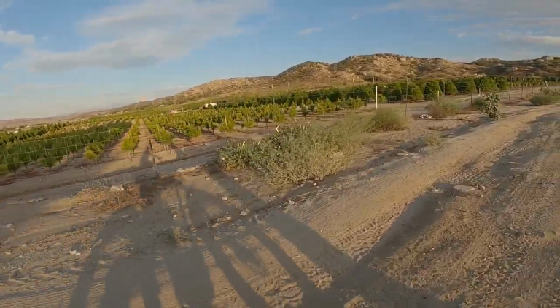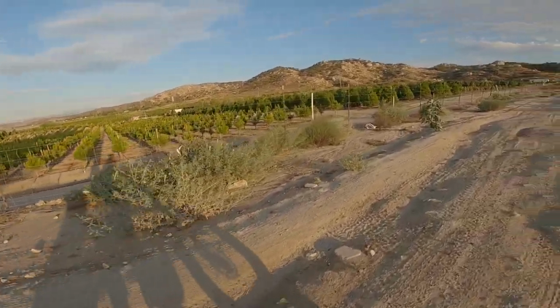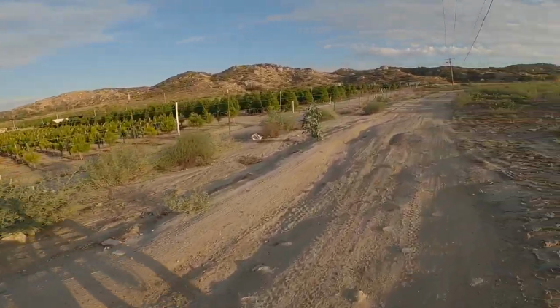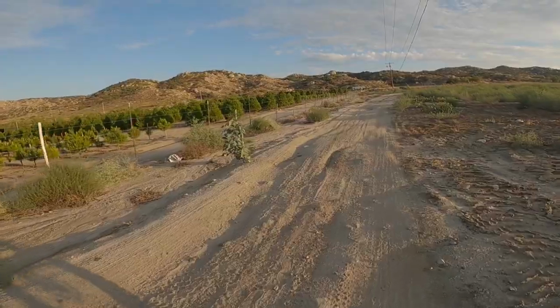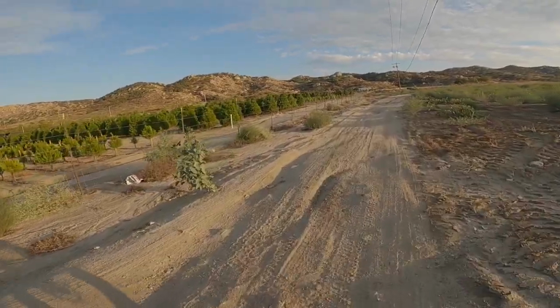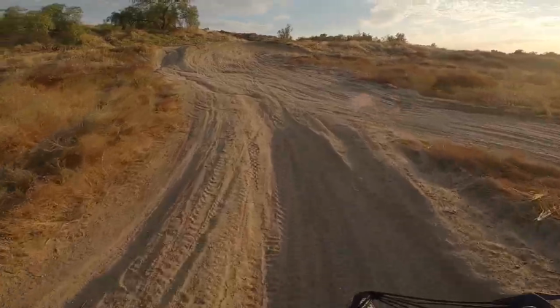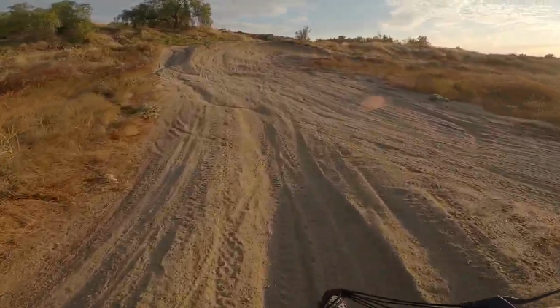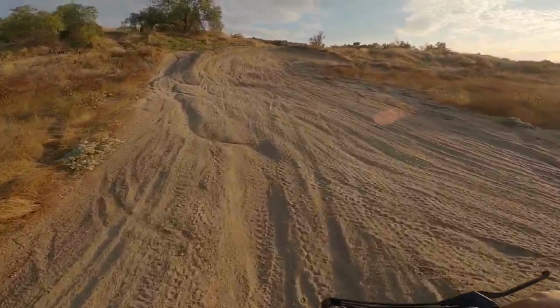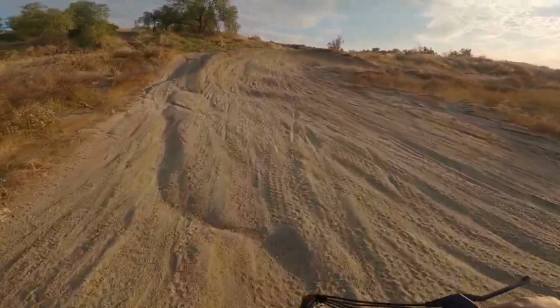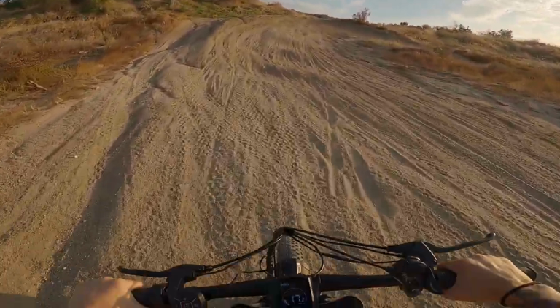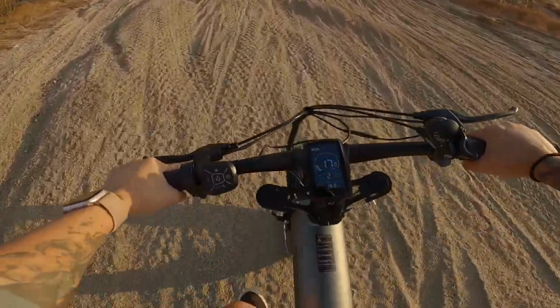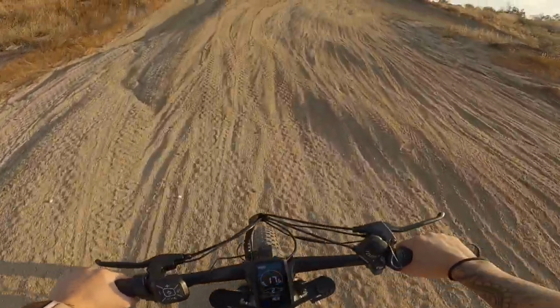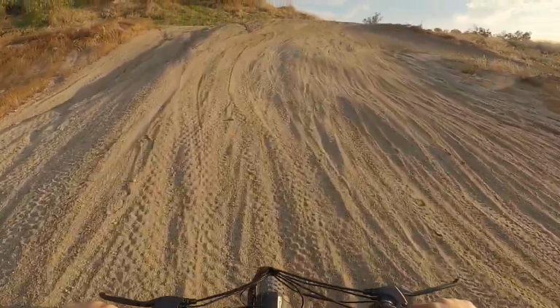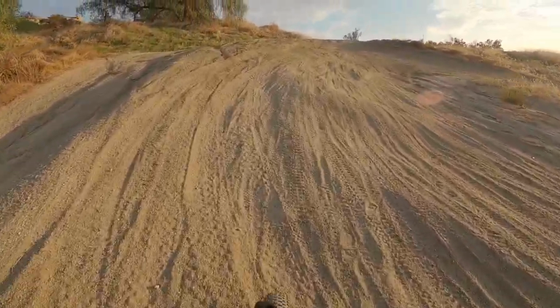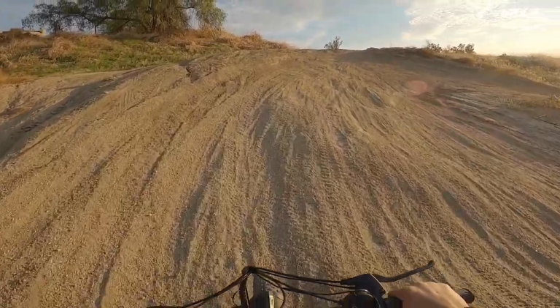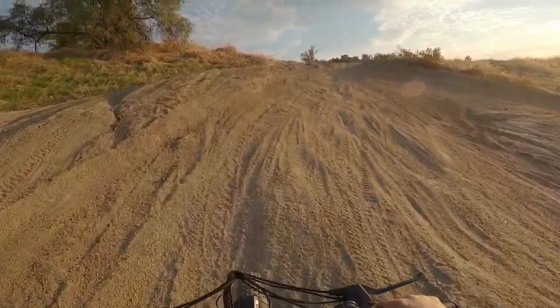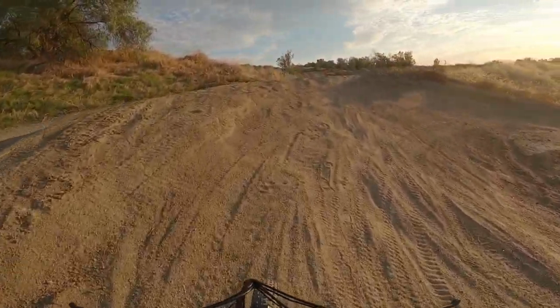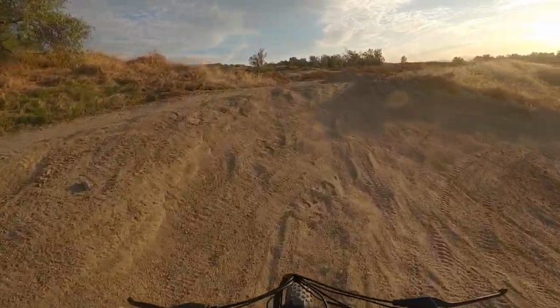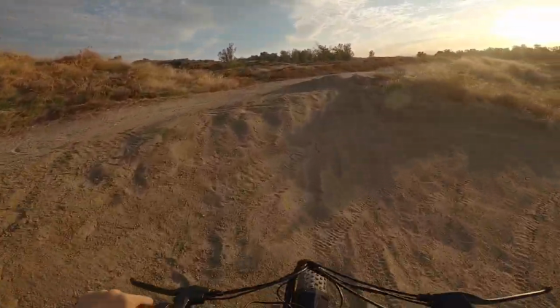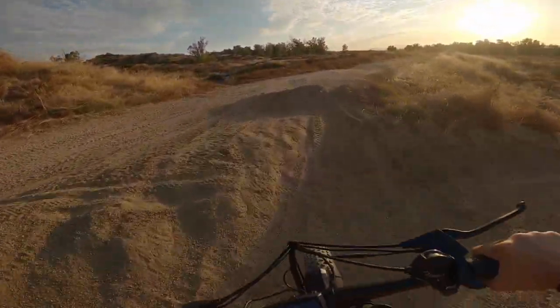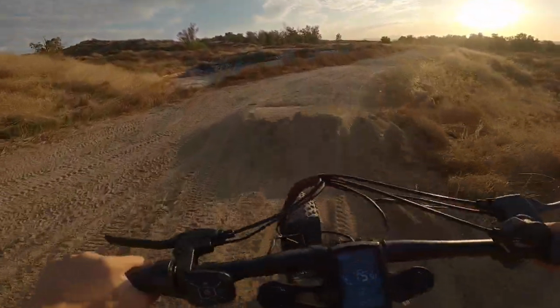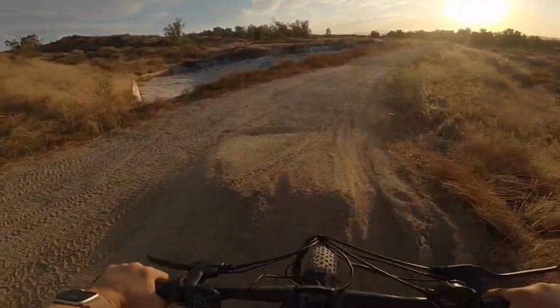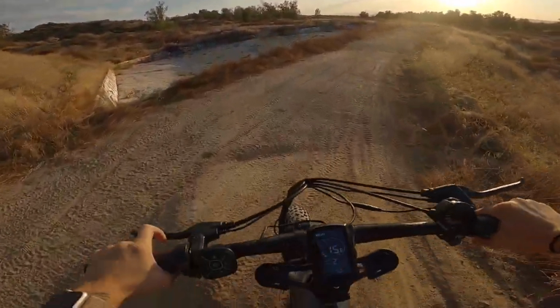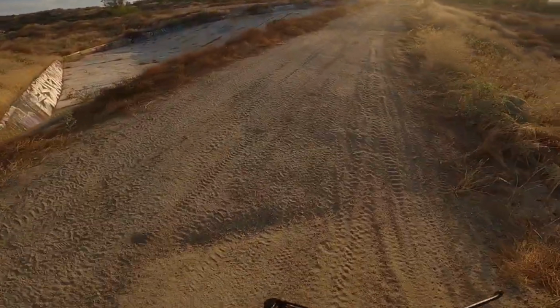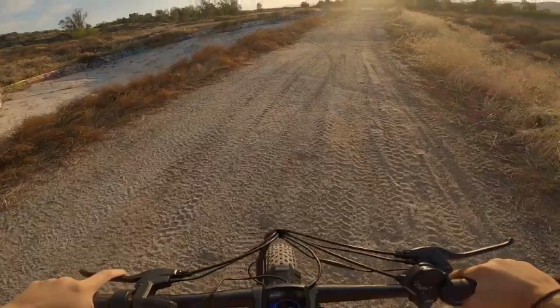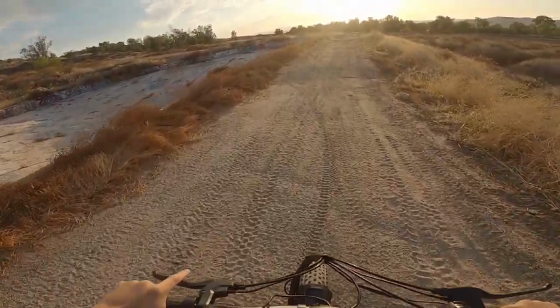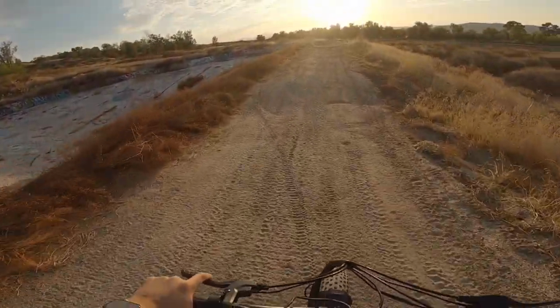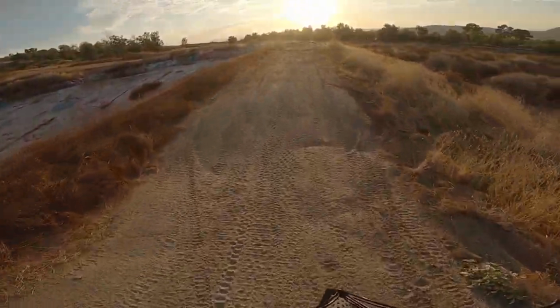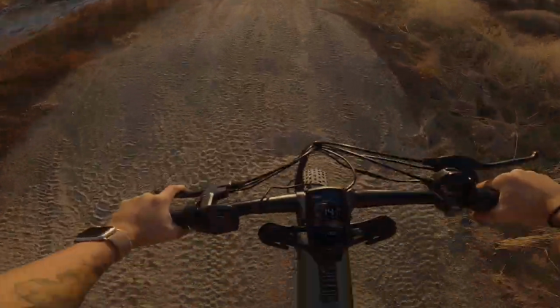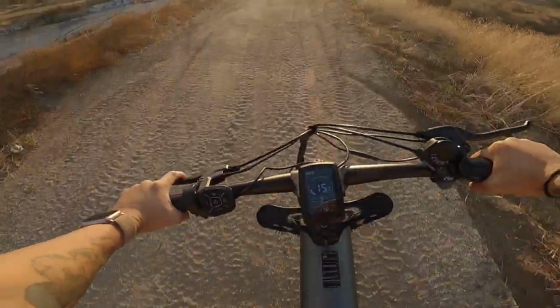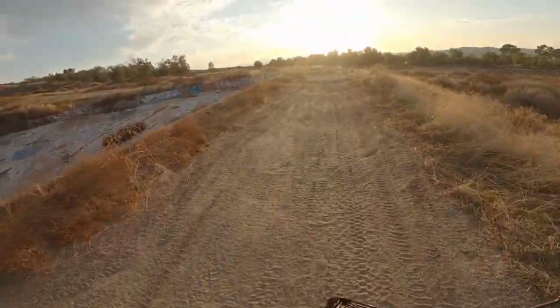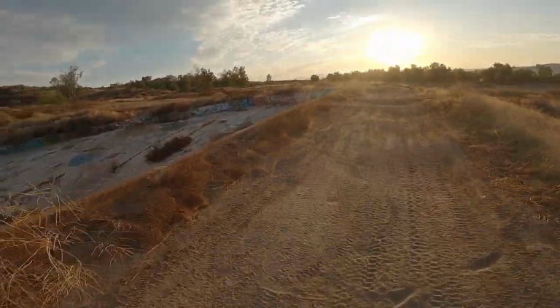We've got a little tiny hill here, we're in mode two. I slid out a little bit but easy peasy, made it up just fine.